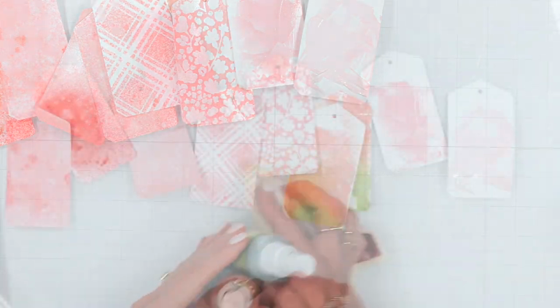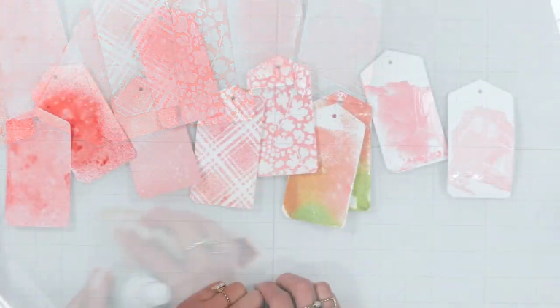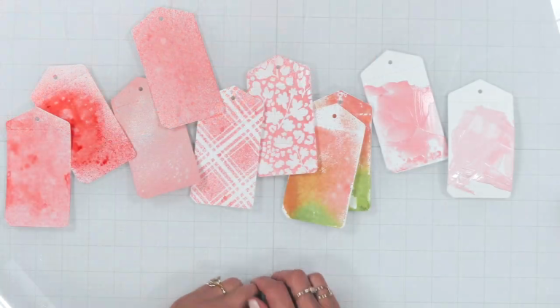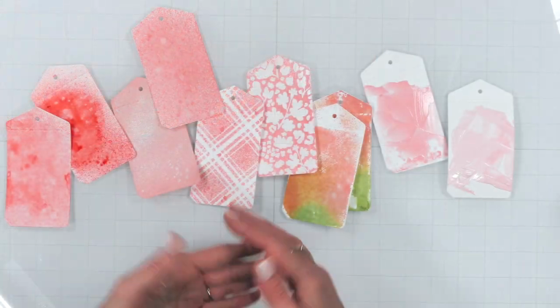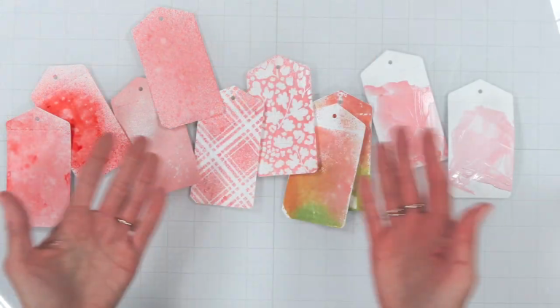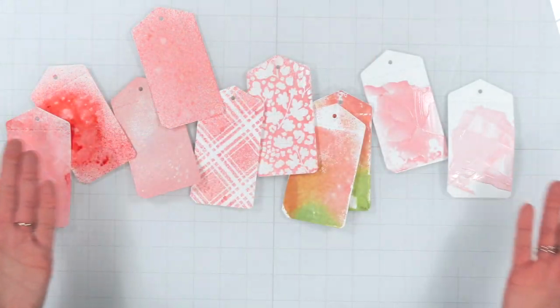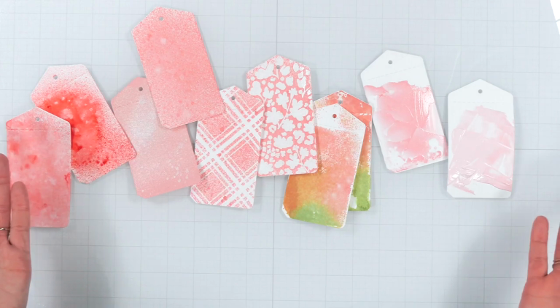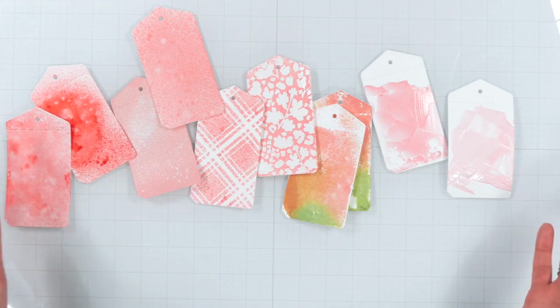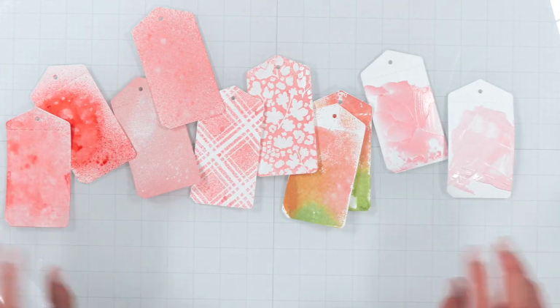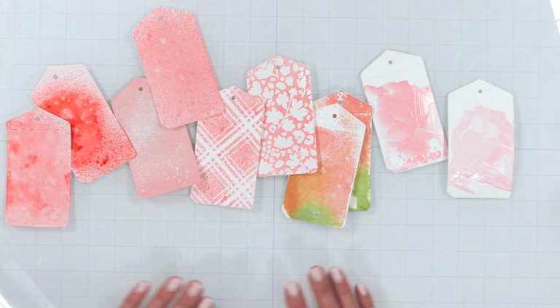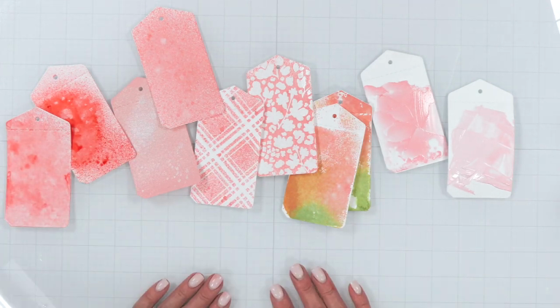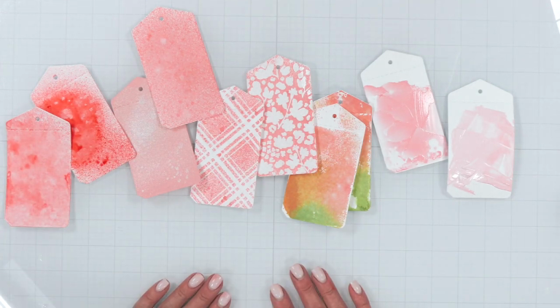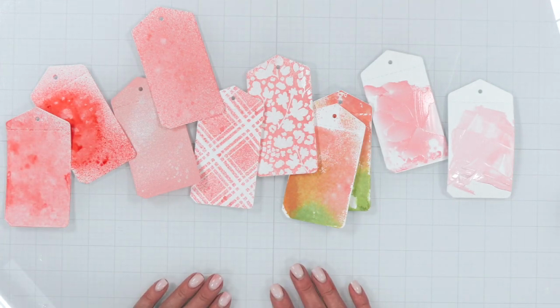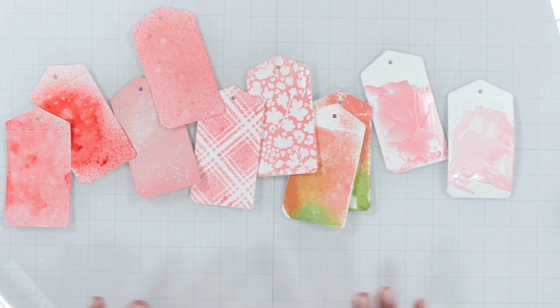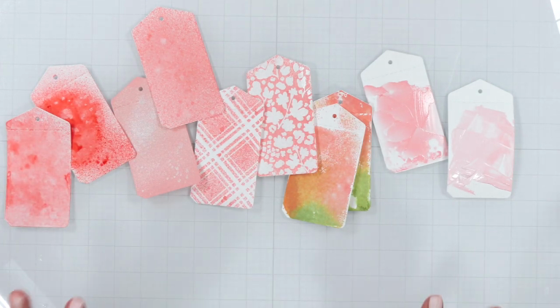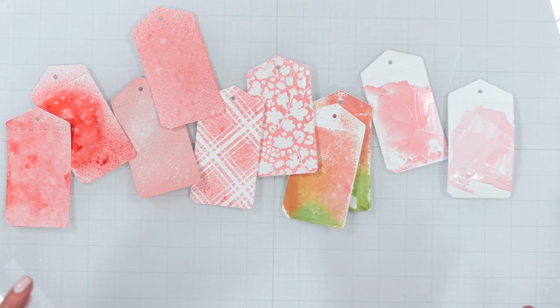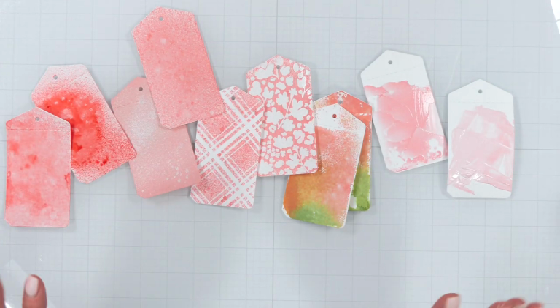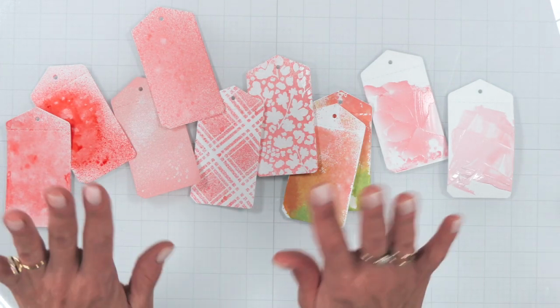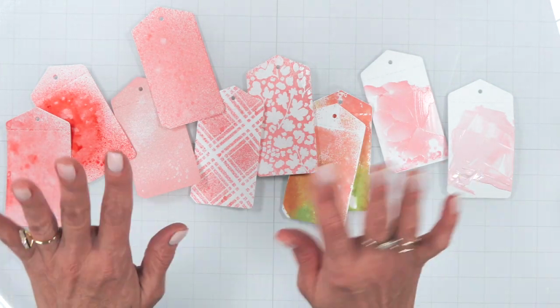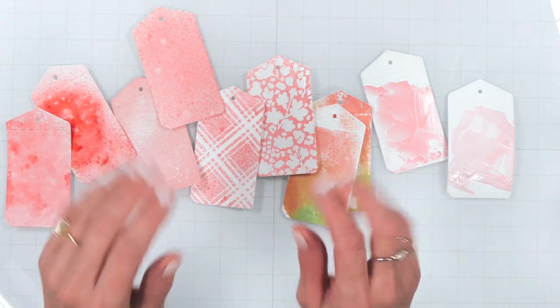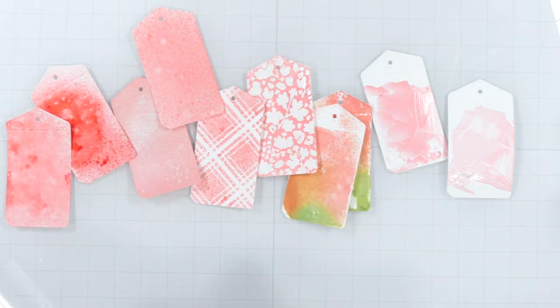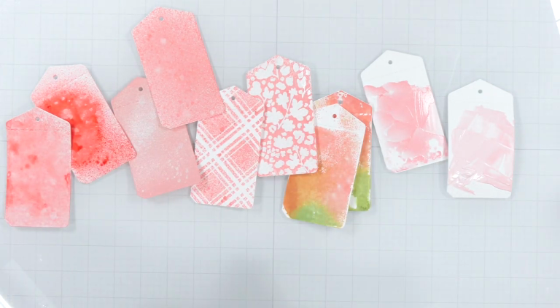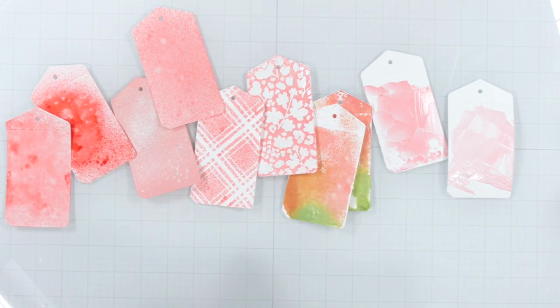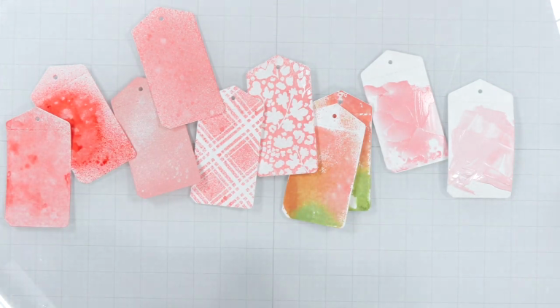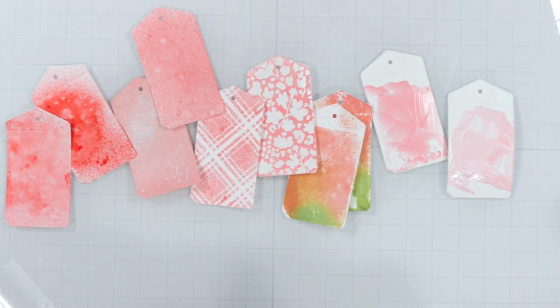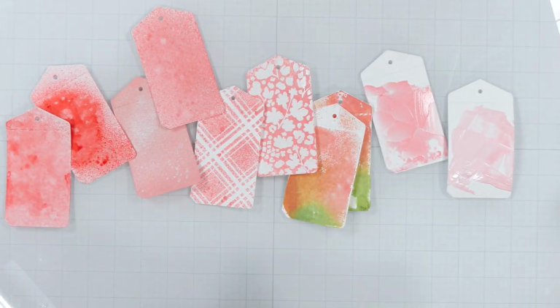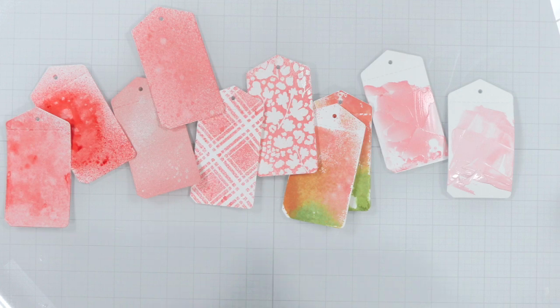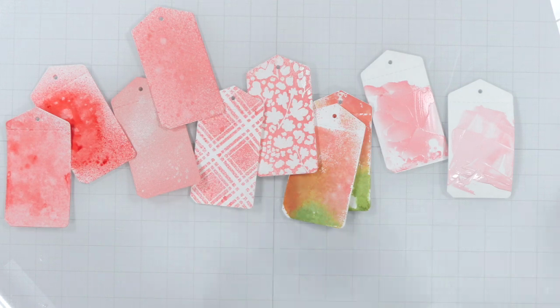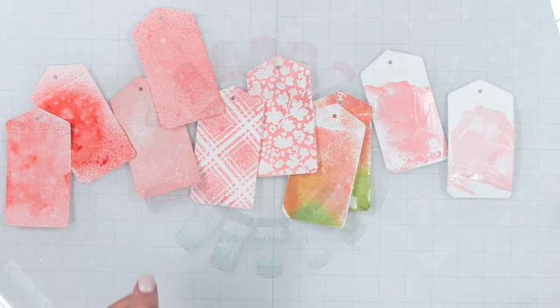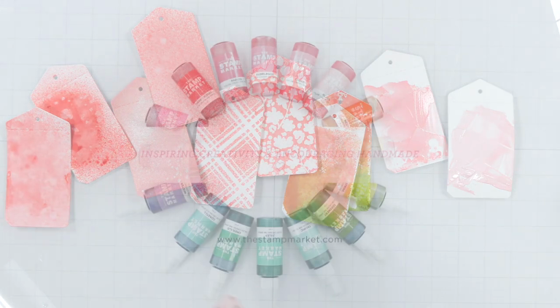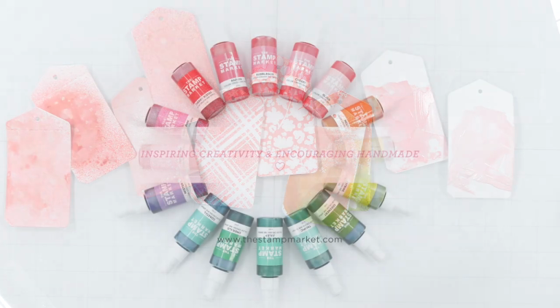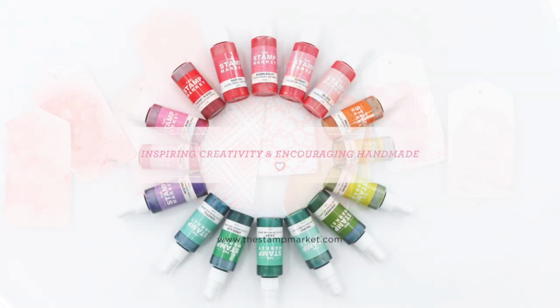Thank you for joining me today as we learned more about how to use our new Color Crush ink sprays. I hope this video inspires you to get messy and have fun.